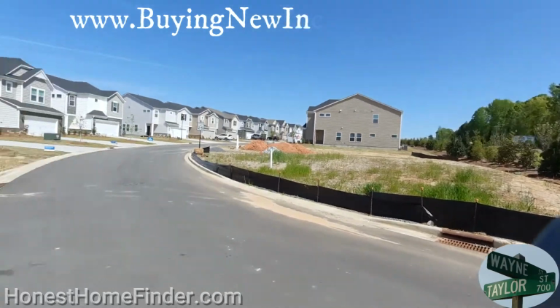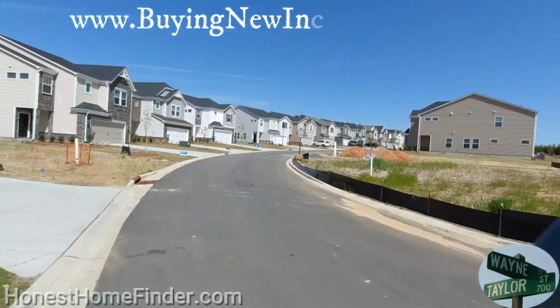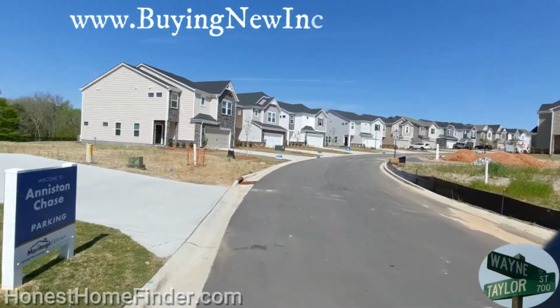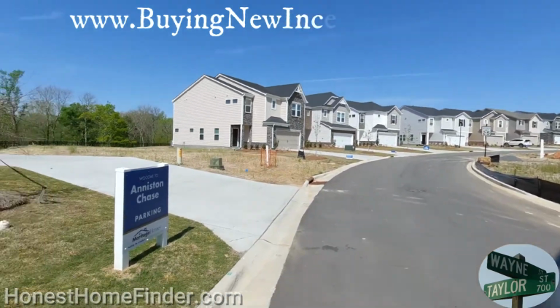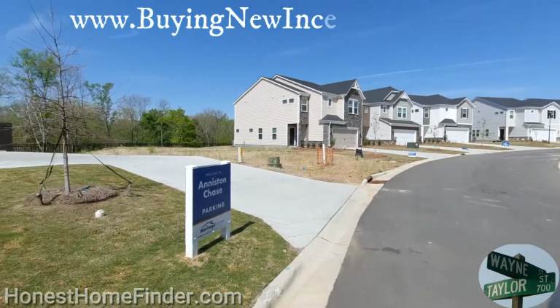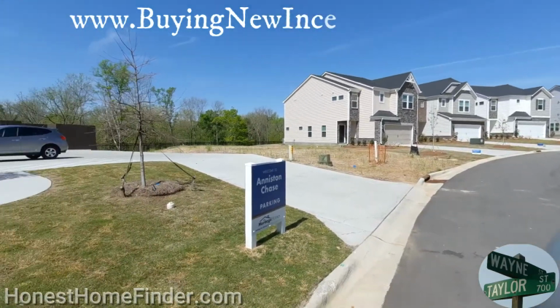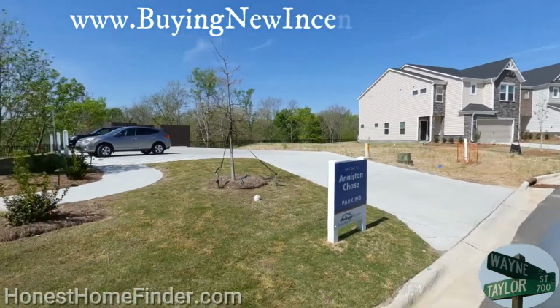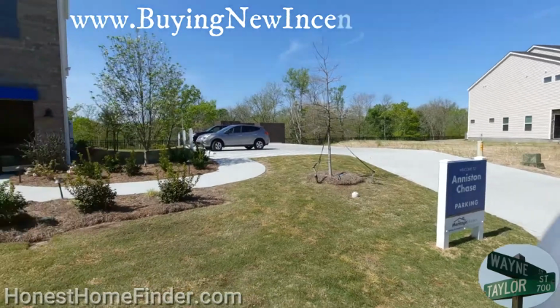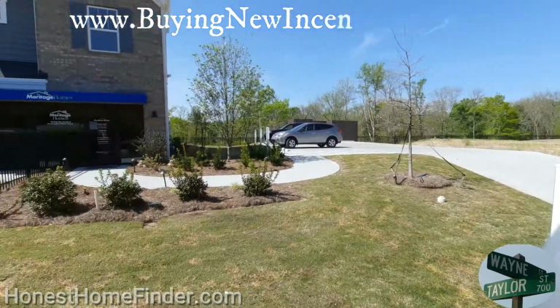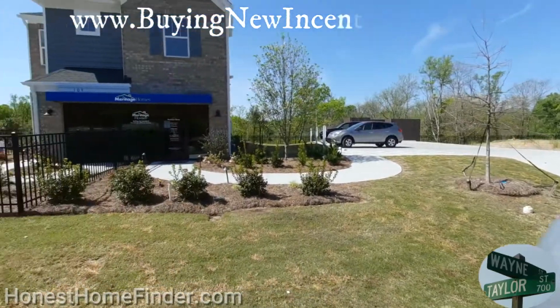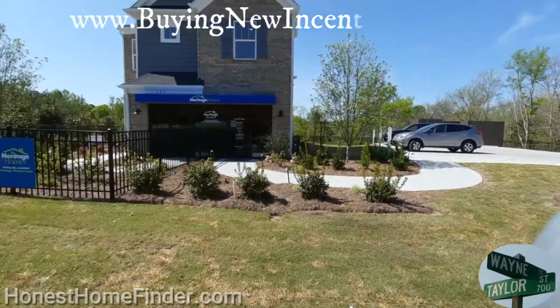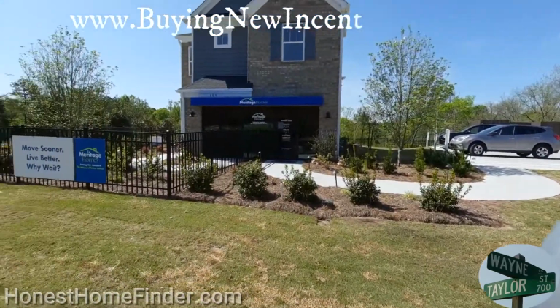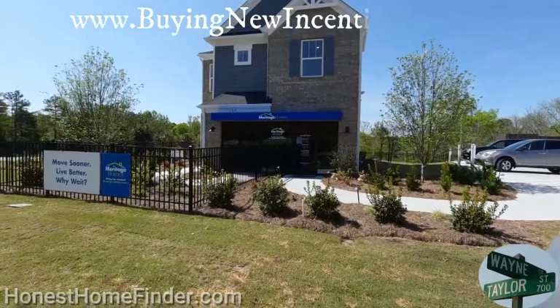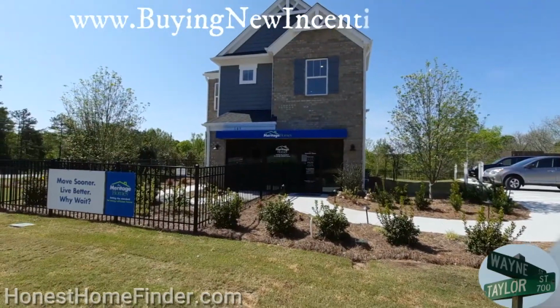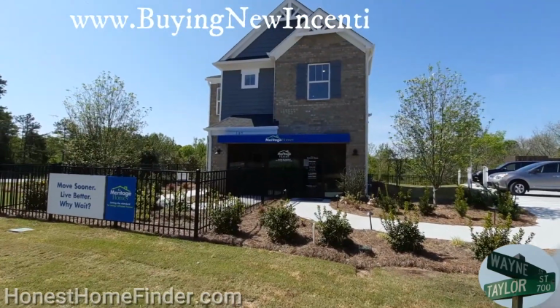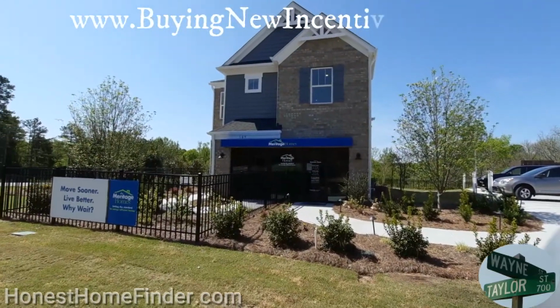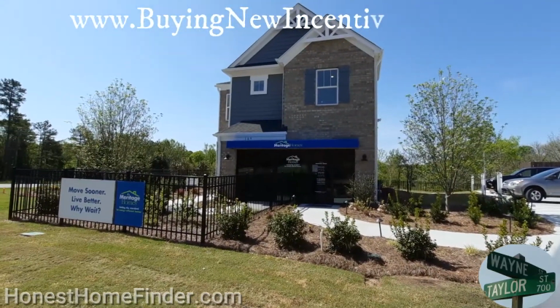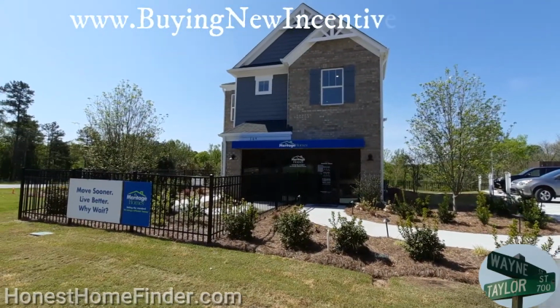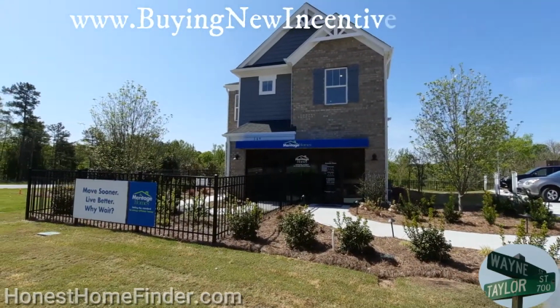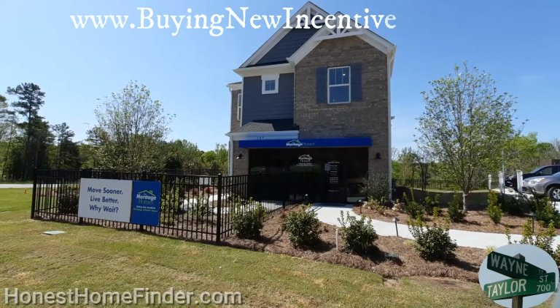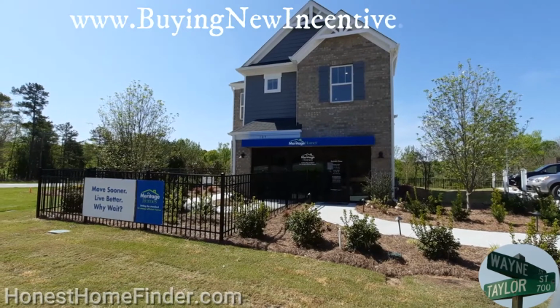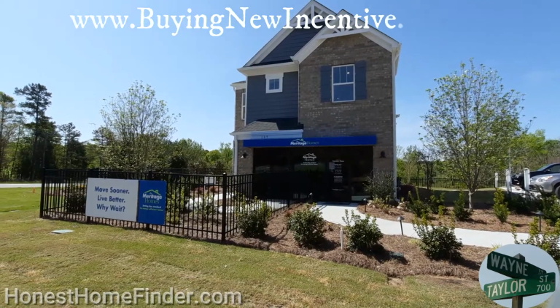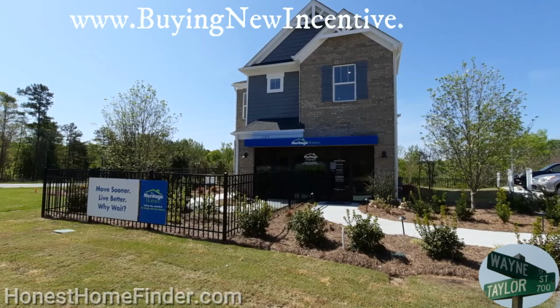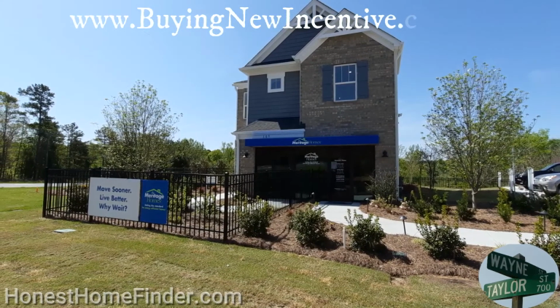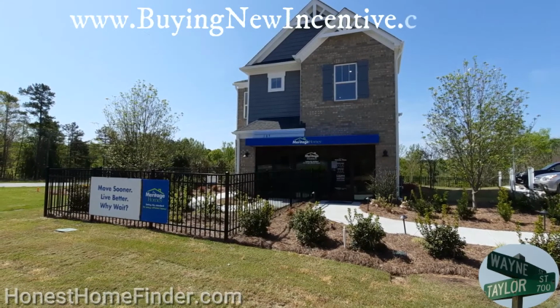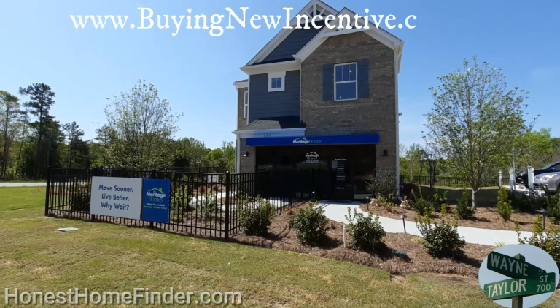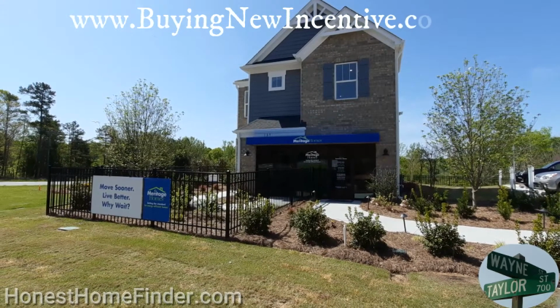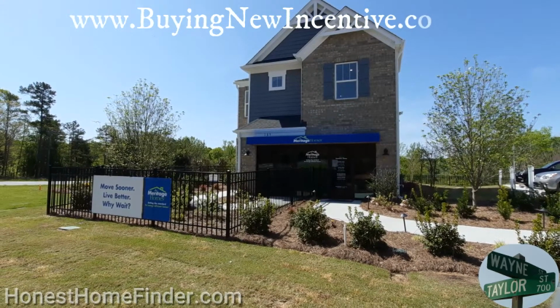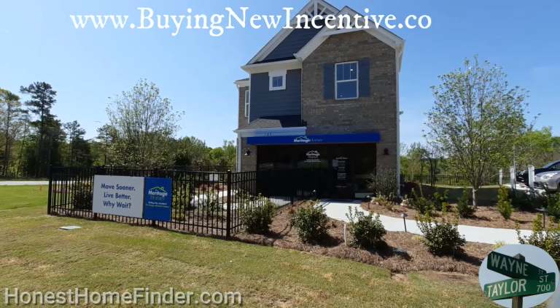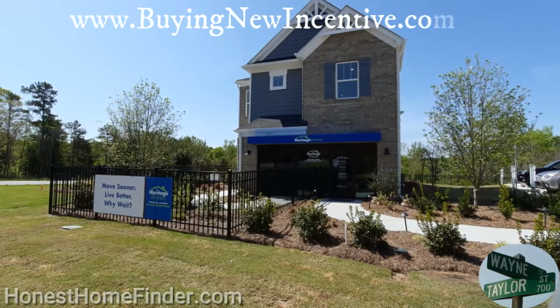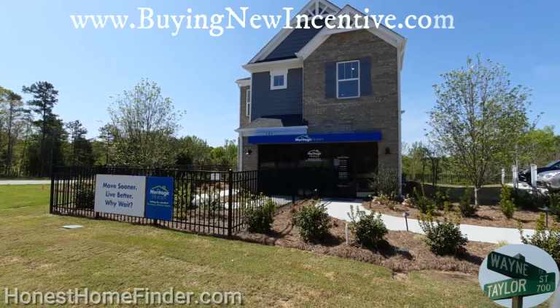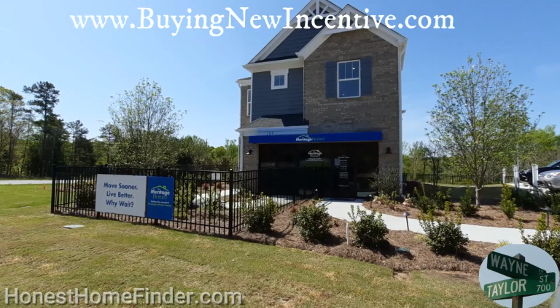Anniston Chase with Meritage Homes. We are about to go into the Clarkson model. I will be posting a couple of their inventory homes. I know they're not as popular, but we'll take a look. And because of the fence, I'm going to go ahead and hit pause now and then we'll start up again.